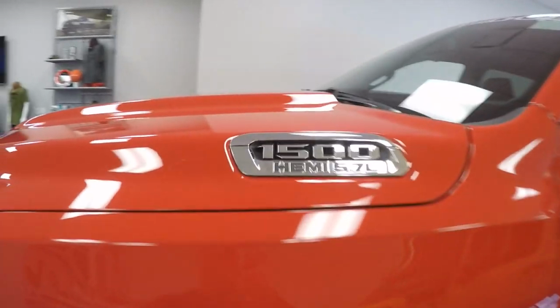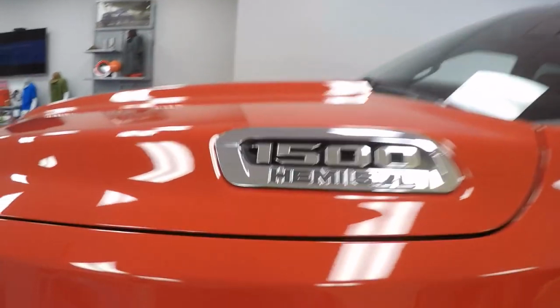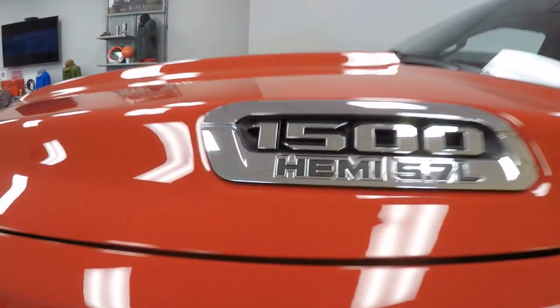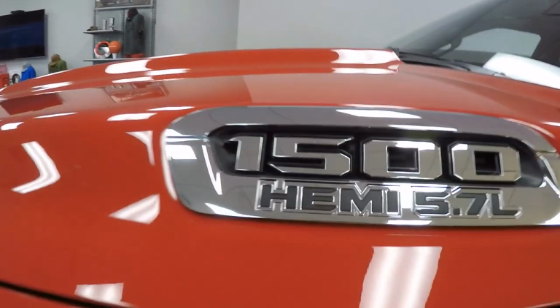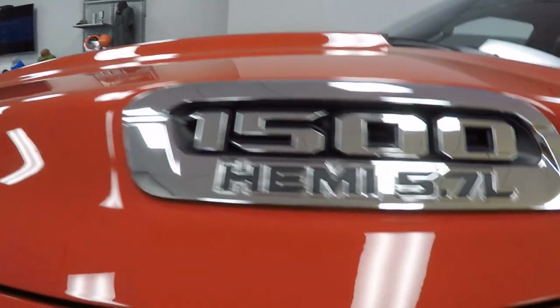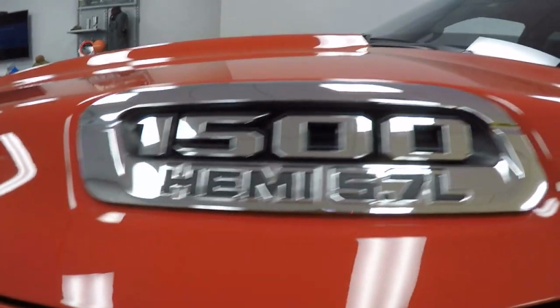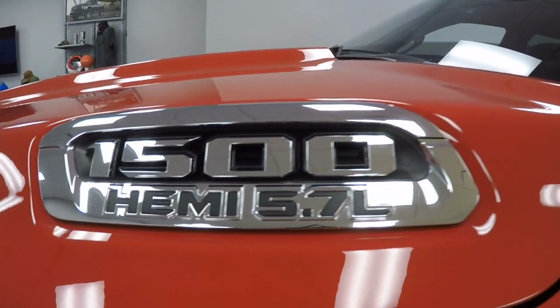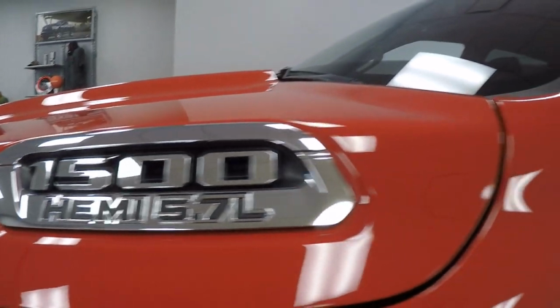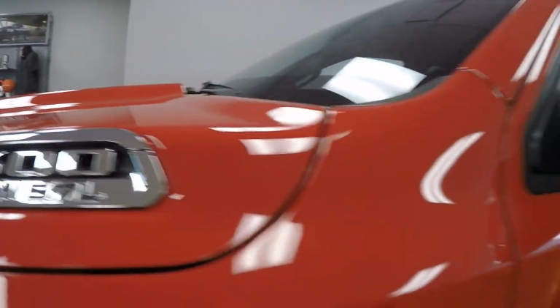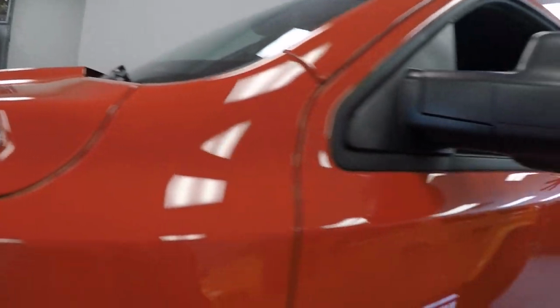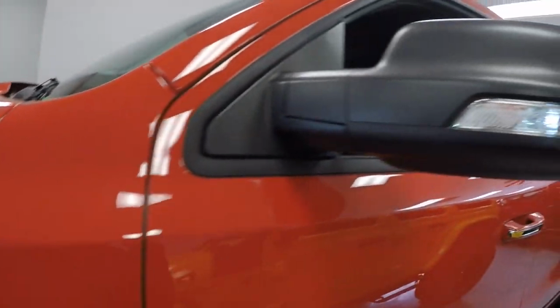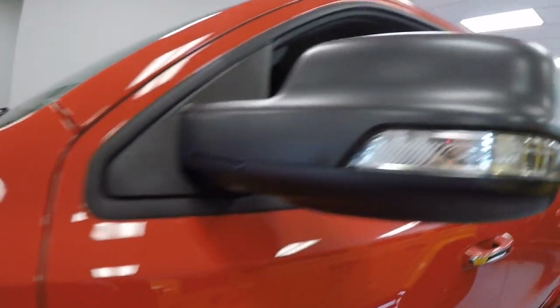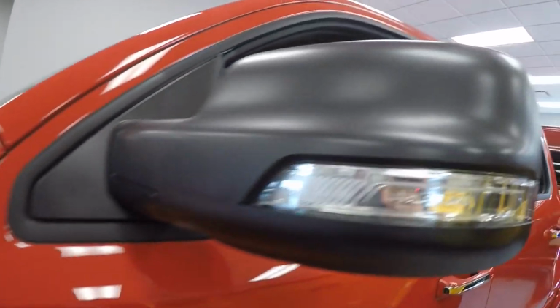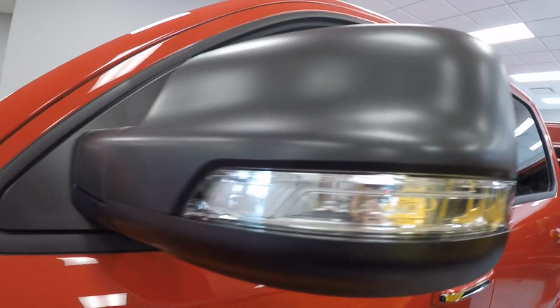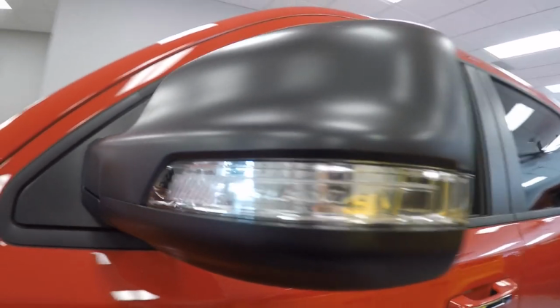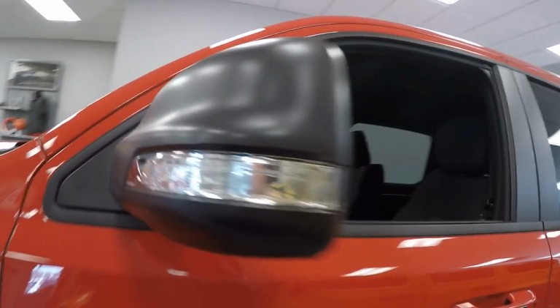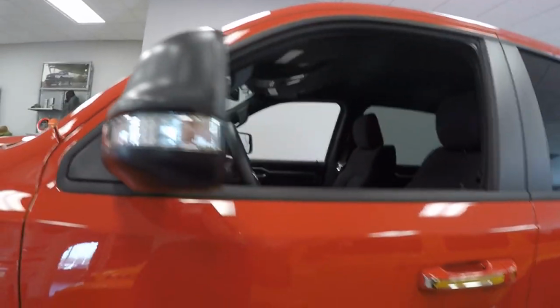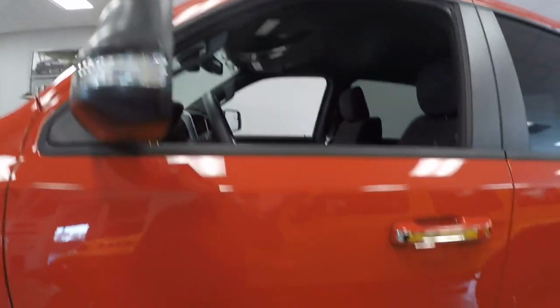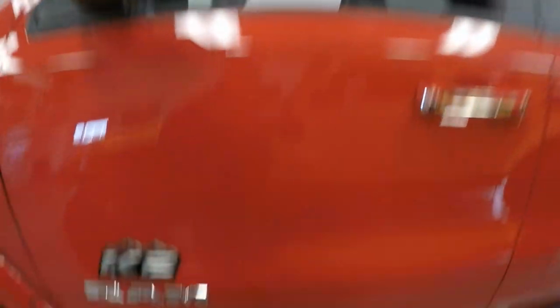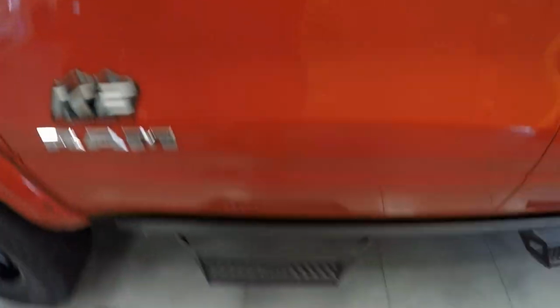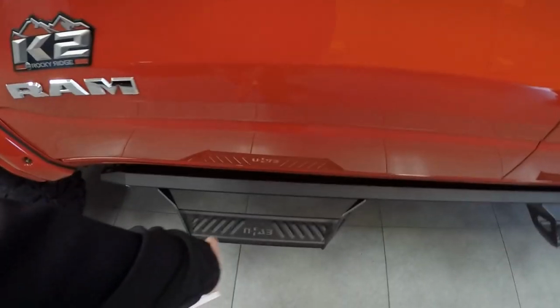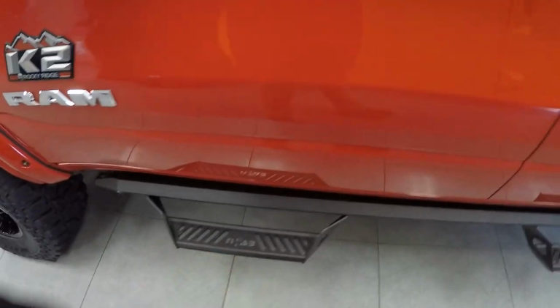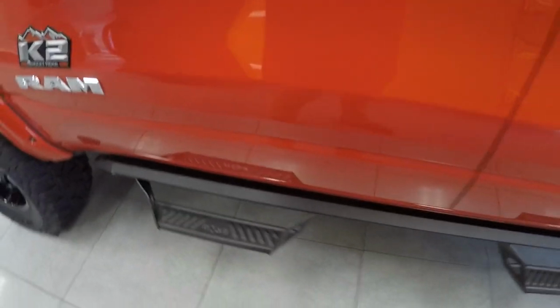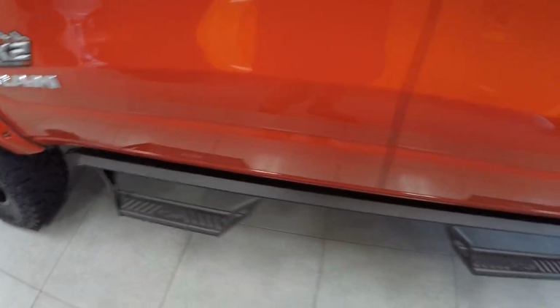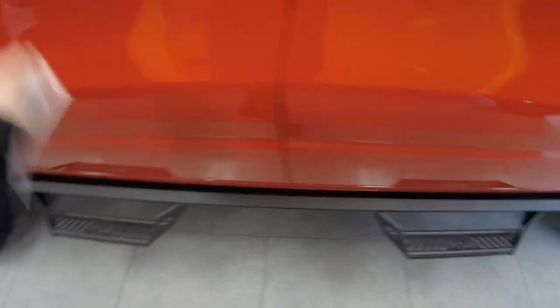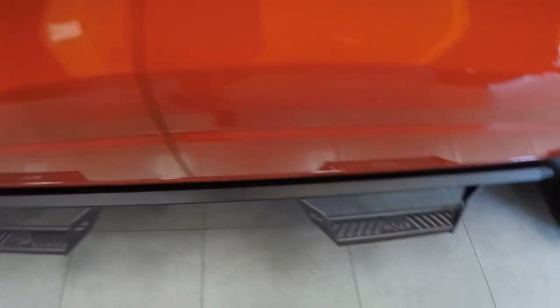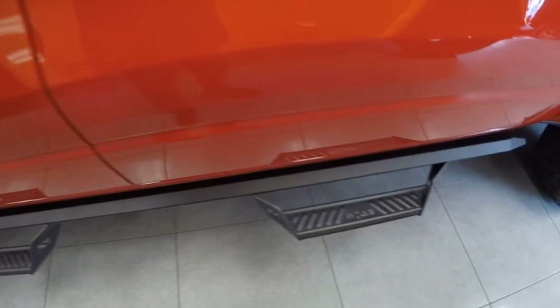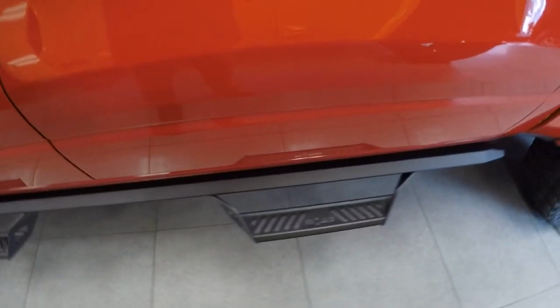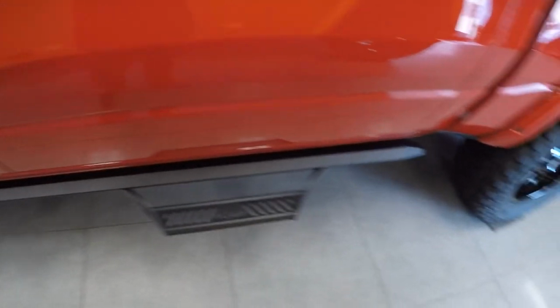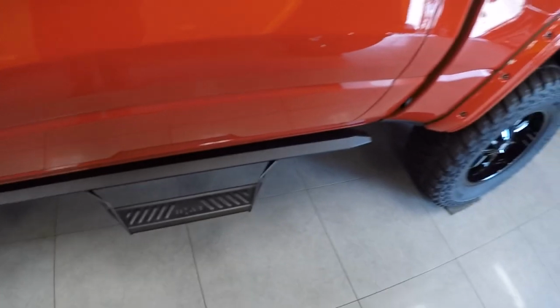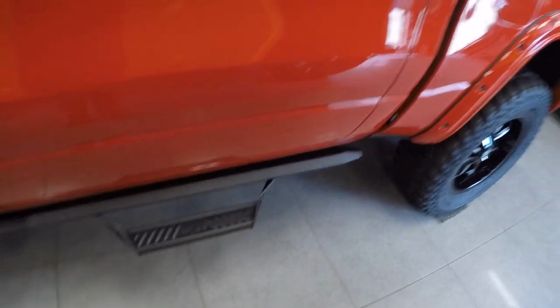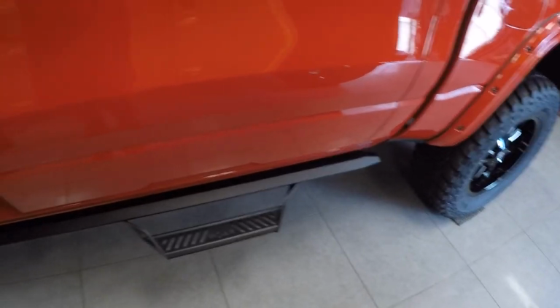Chrome badging, 5.7 Hemi, turn signals in the mirrors, running boards — full cab length.